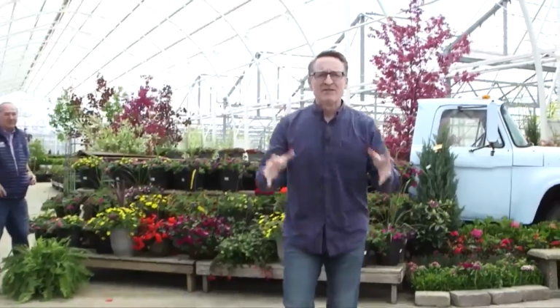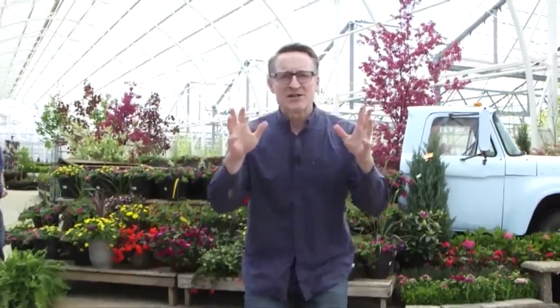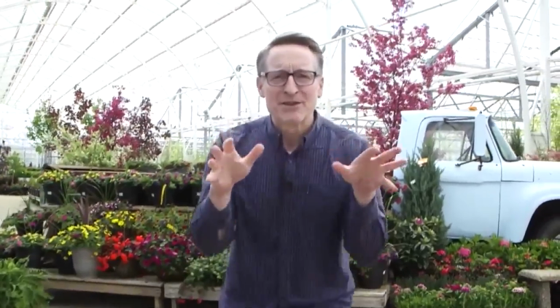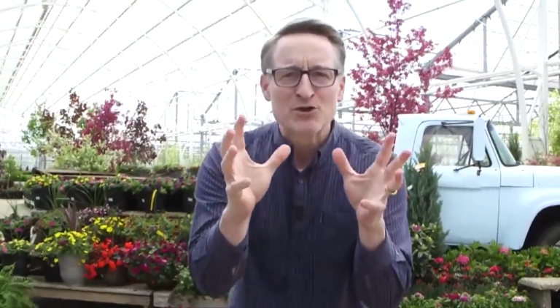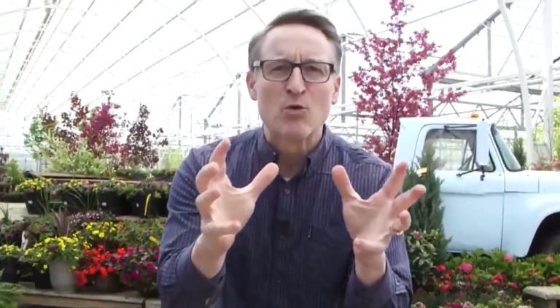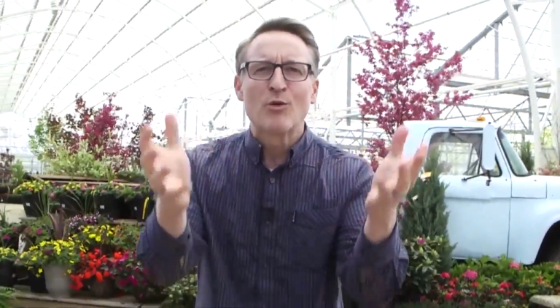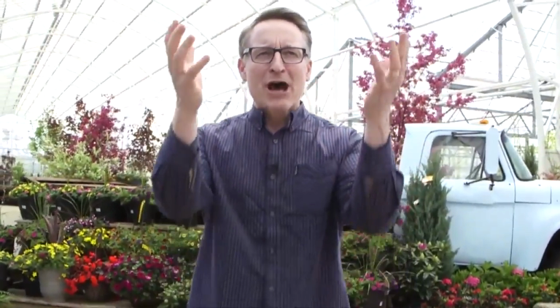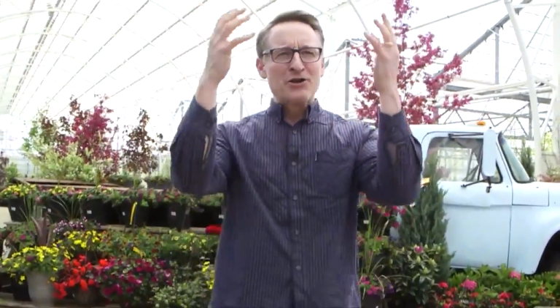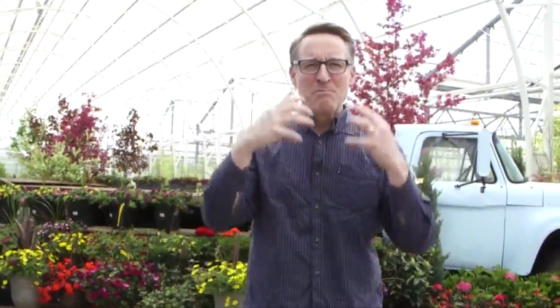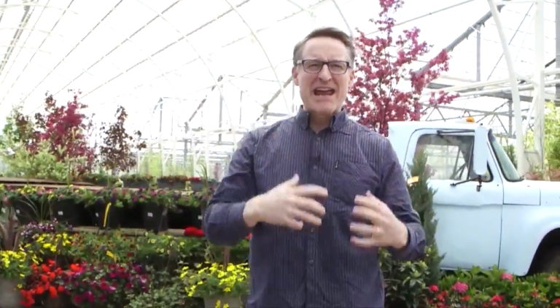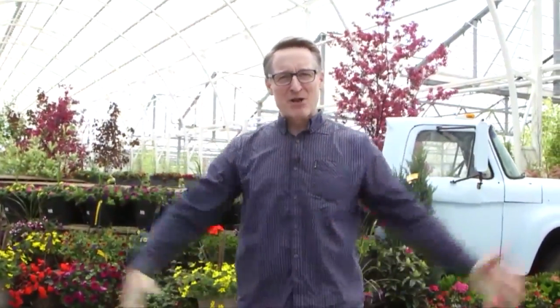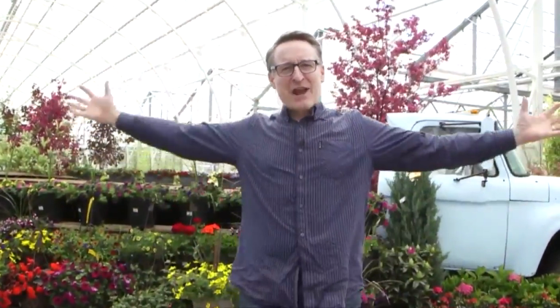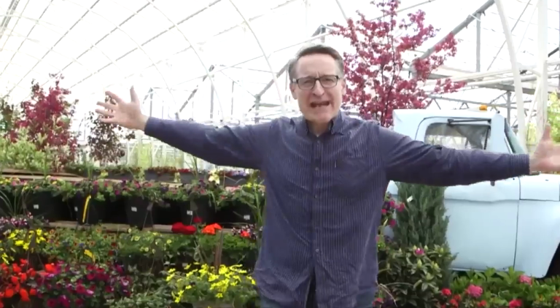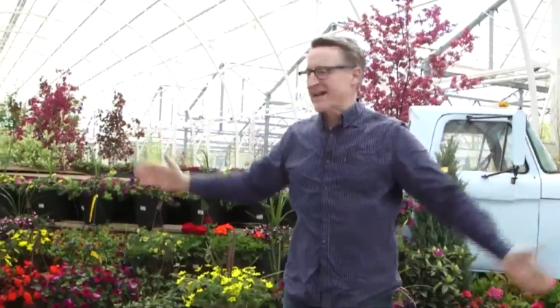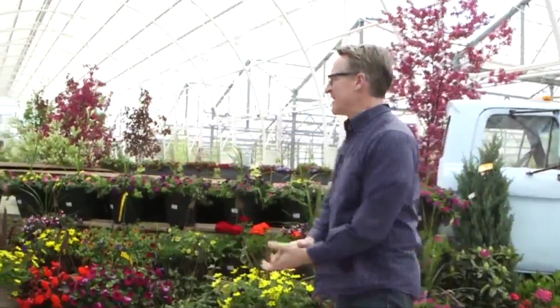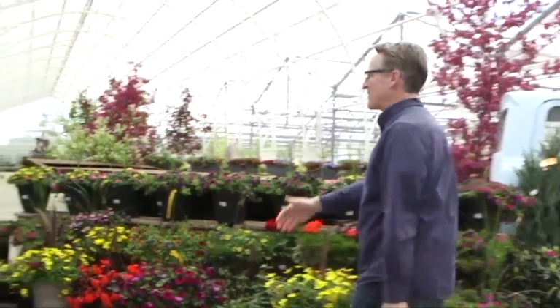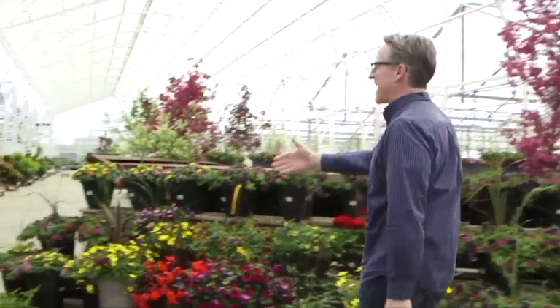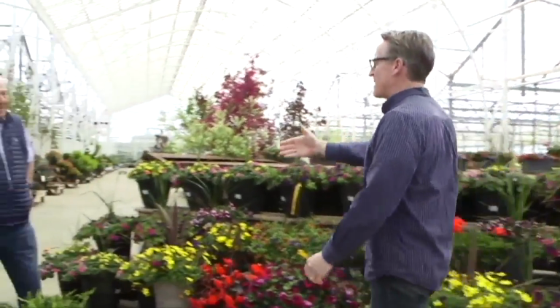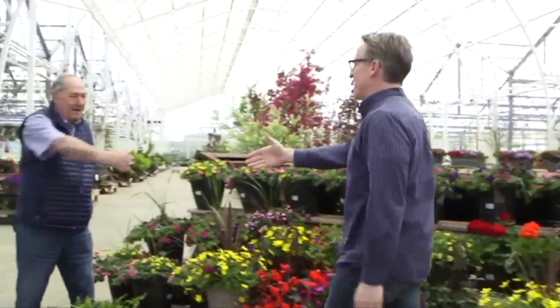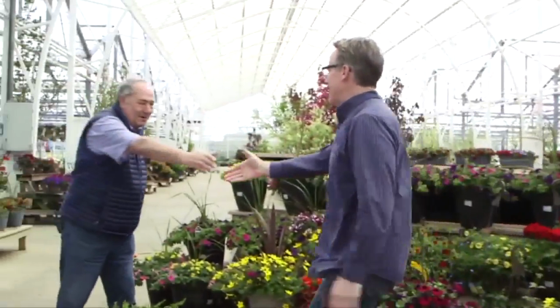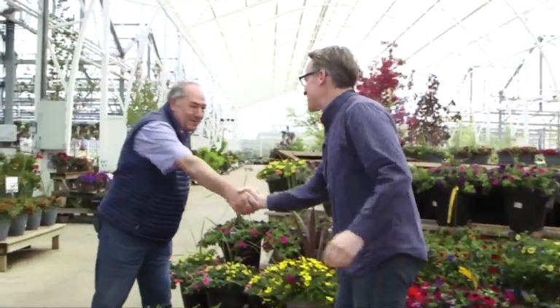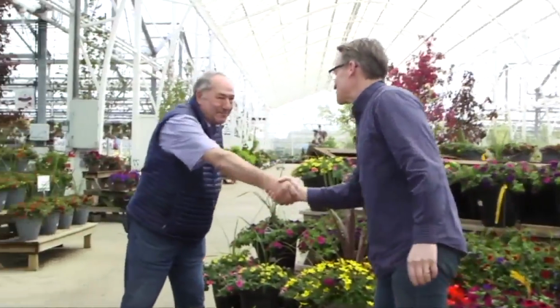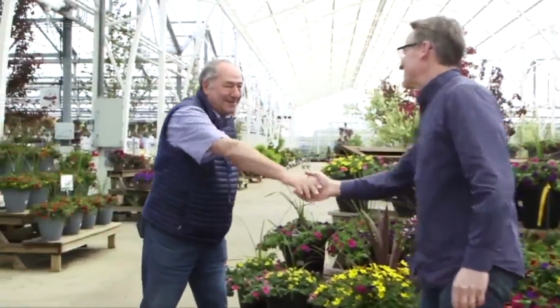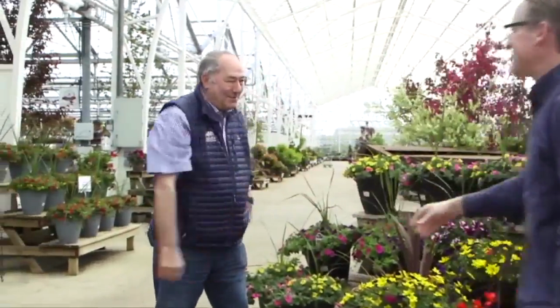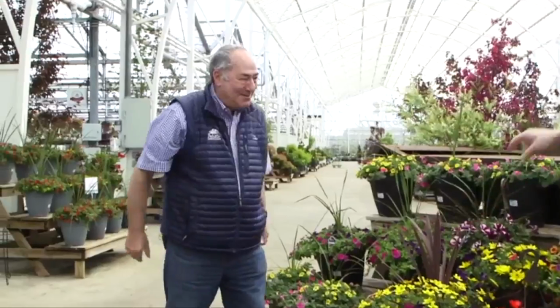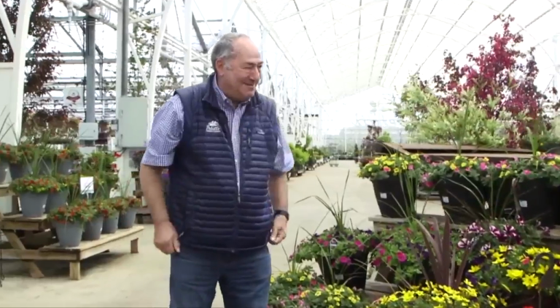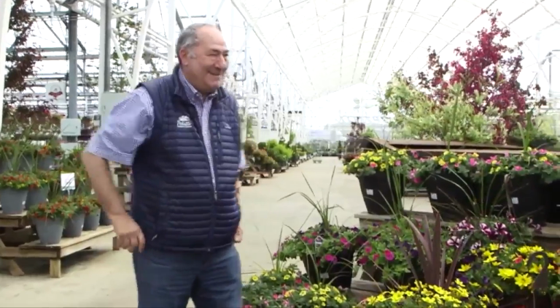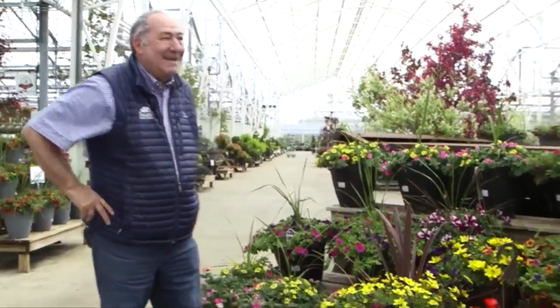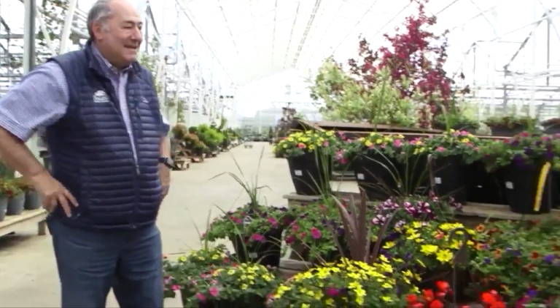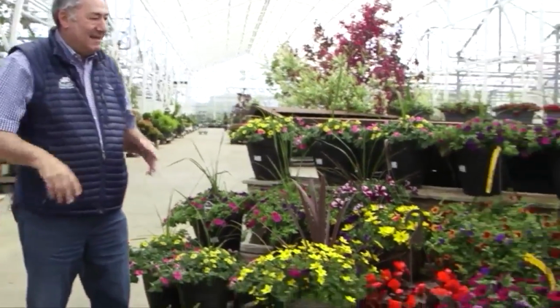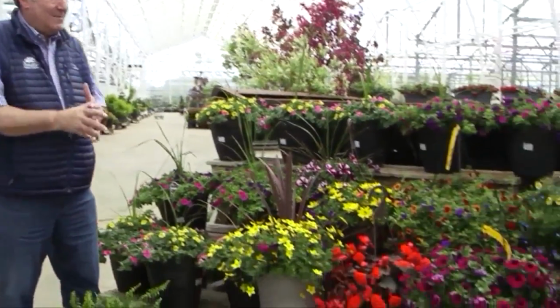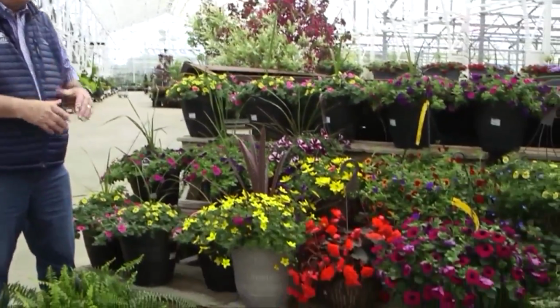Have you noticed something? The weather's getting warm. We're now into May and Mother's Day weekend is here and we say hey mom. How we doing? Moms love these annual baskets.